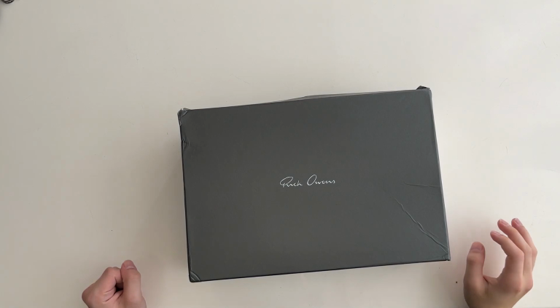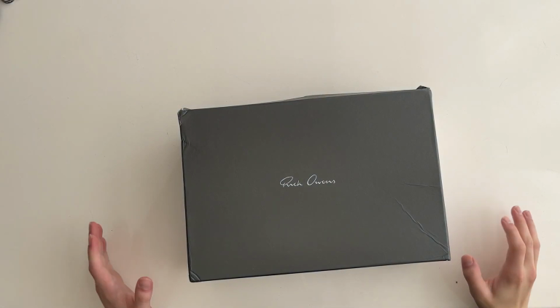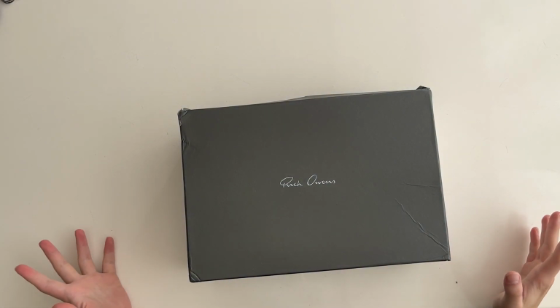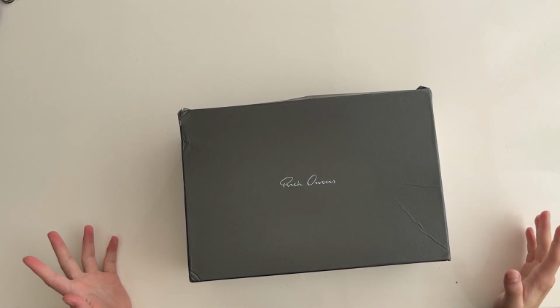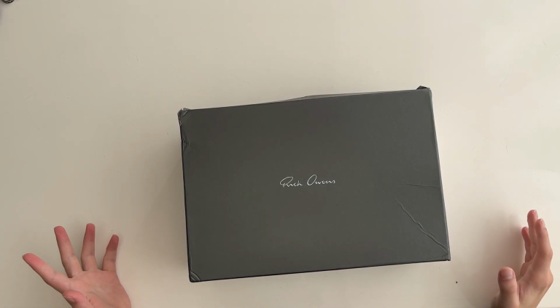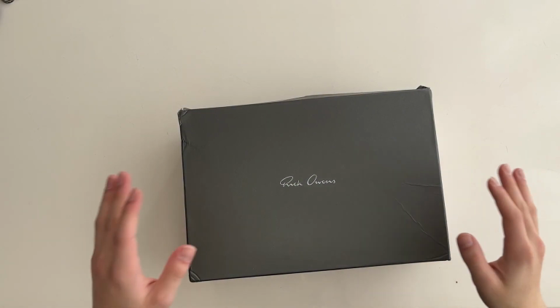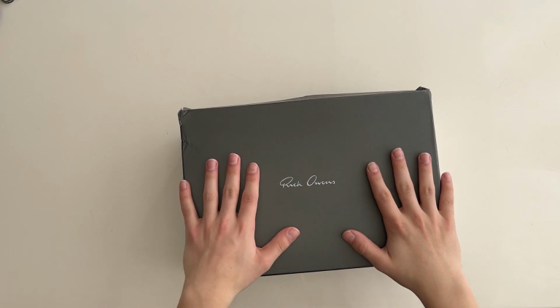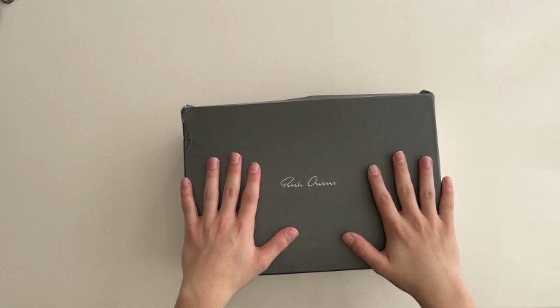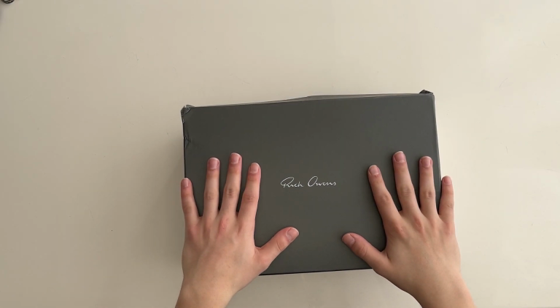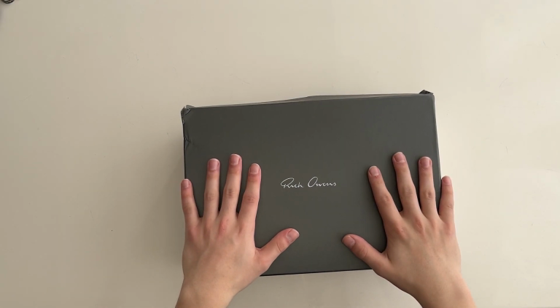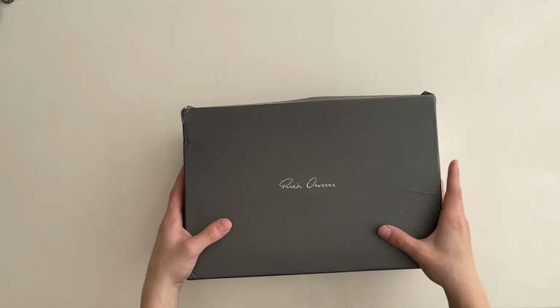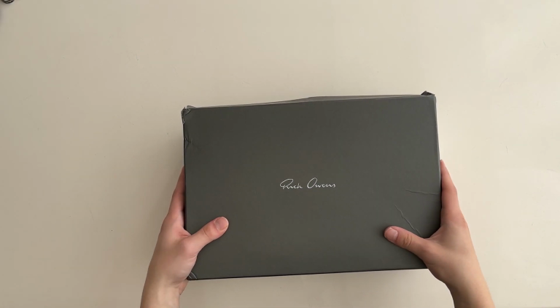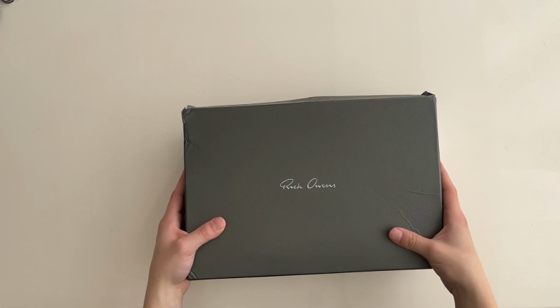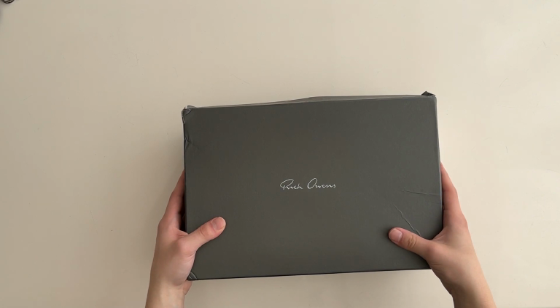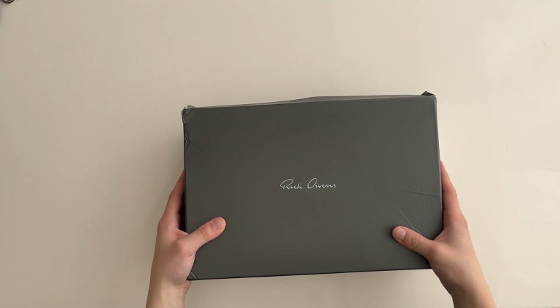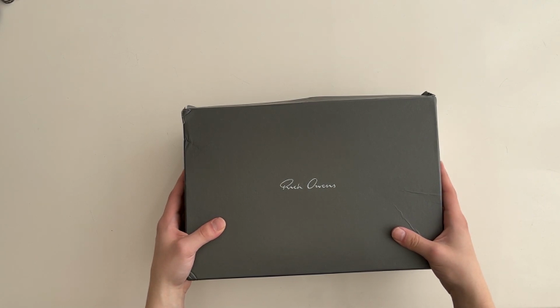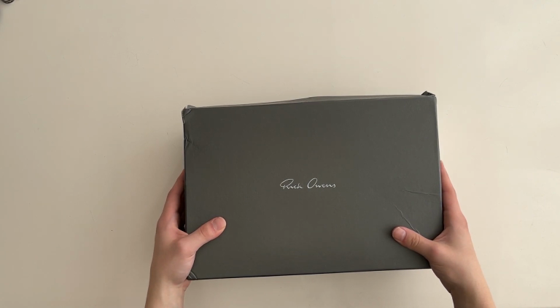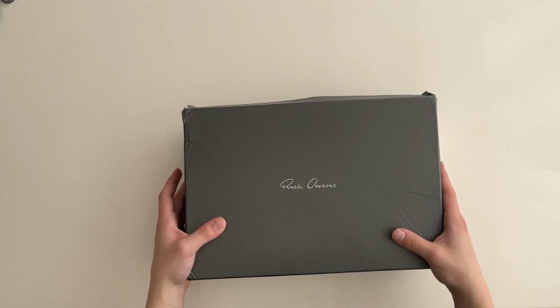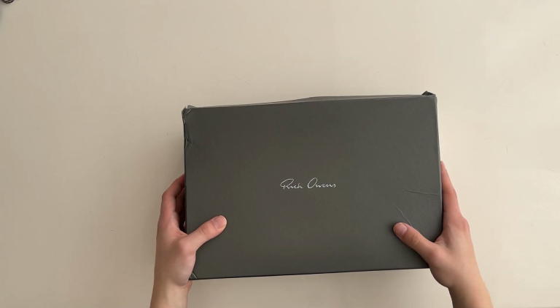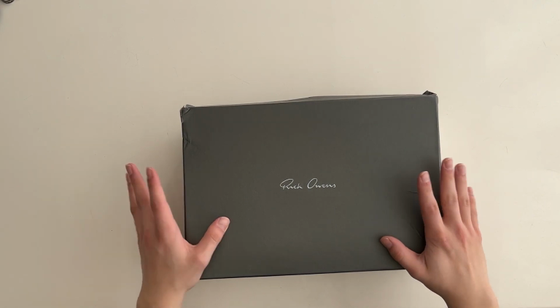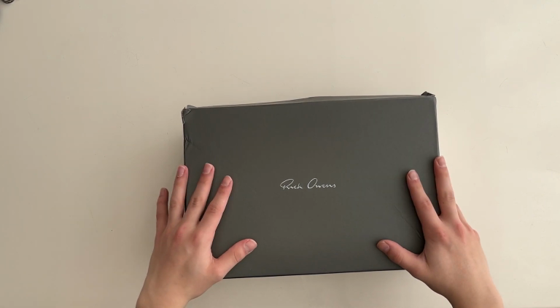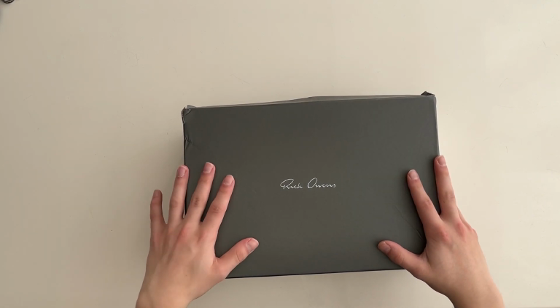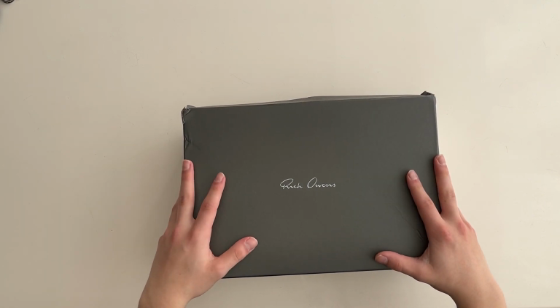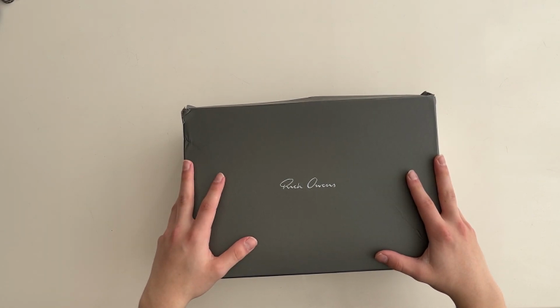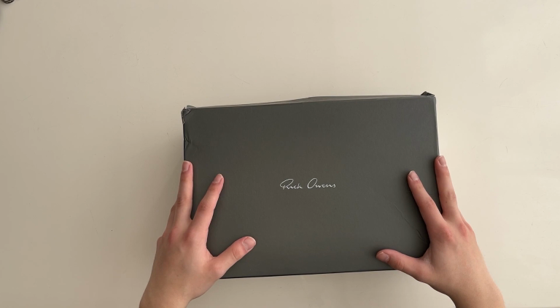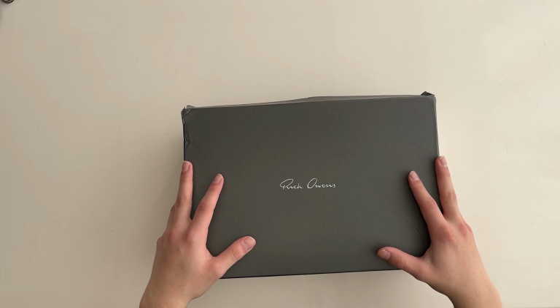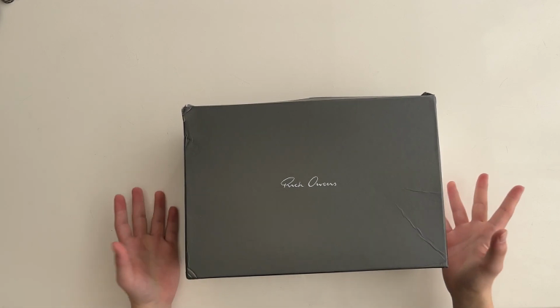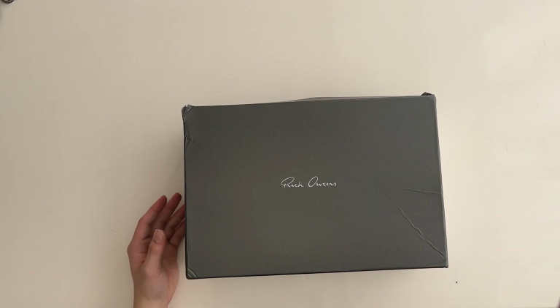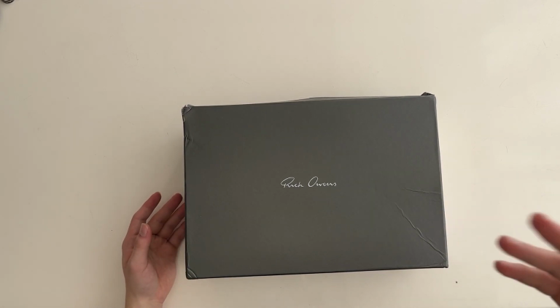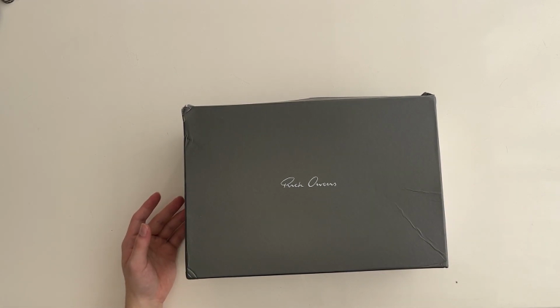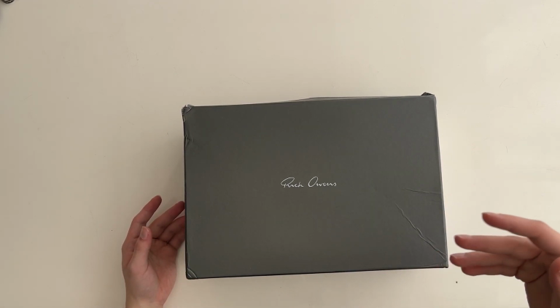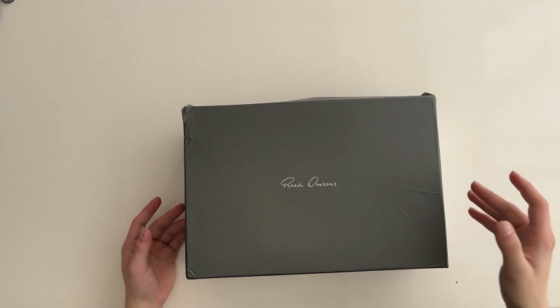Hello guys, it's One on One God right here. Today I'm back with another shoe review. What we have right here is Riko Wounds Dark Shadow lows, and this shoe came from bkicks.ru — you can see all their details down below.